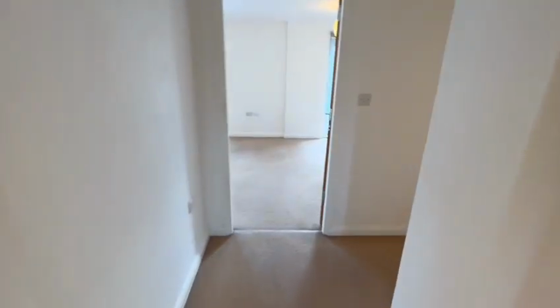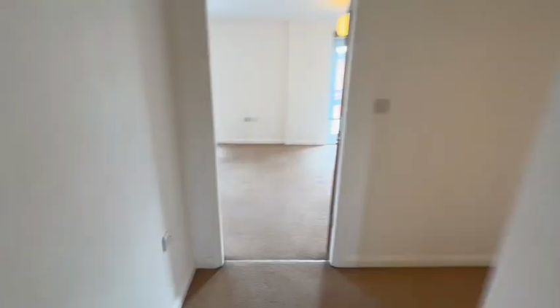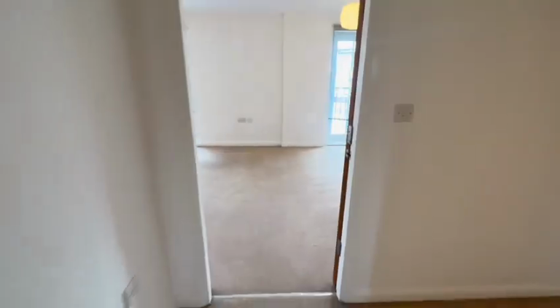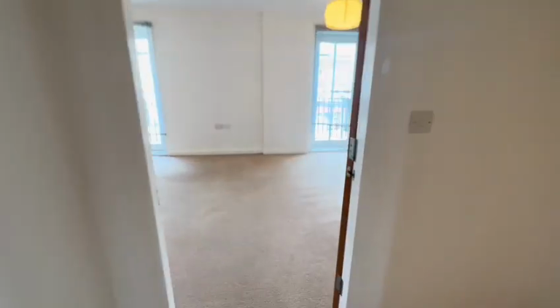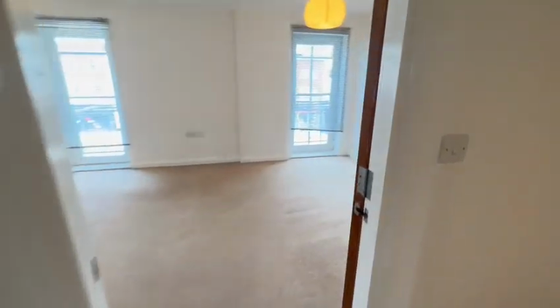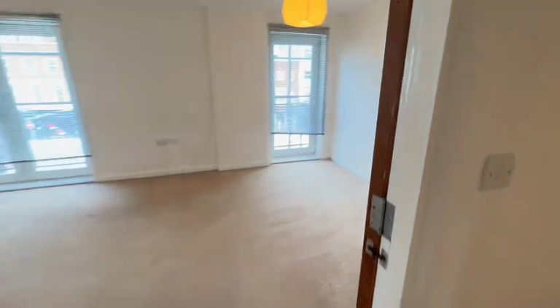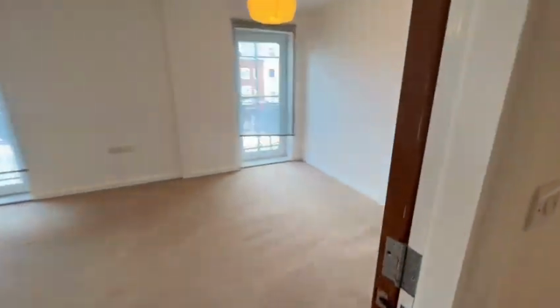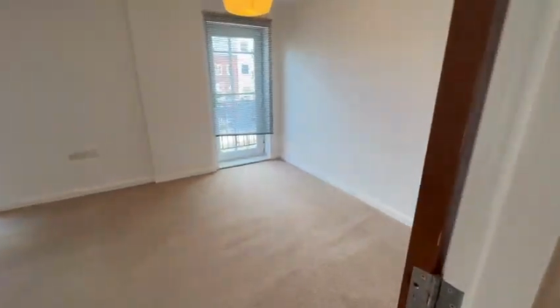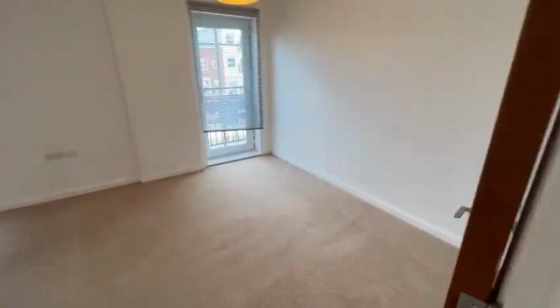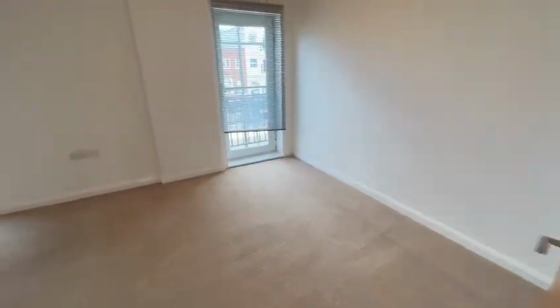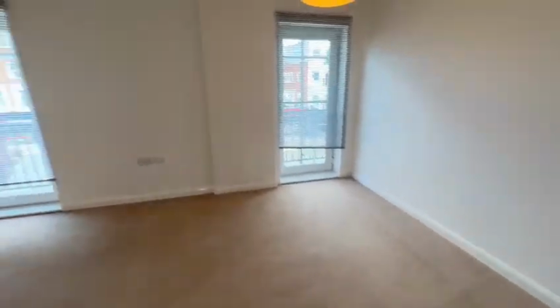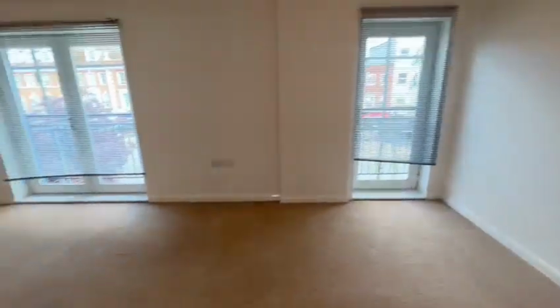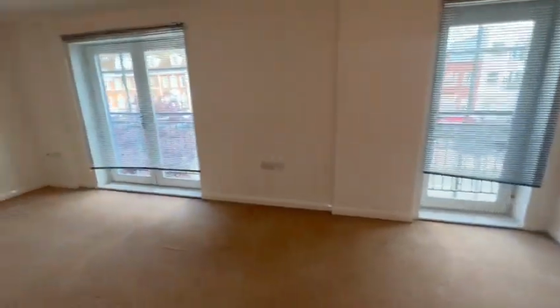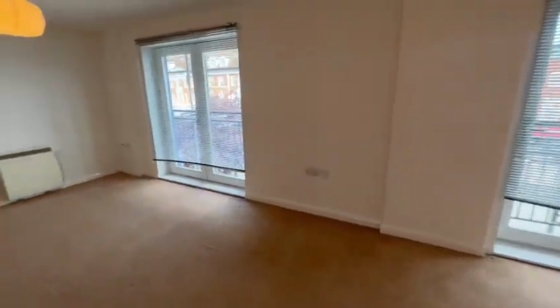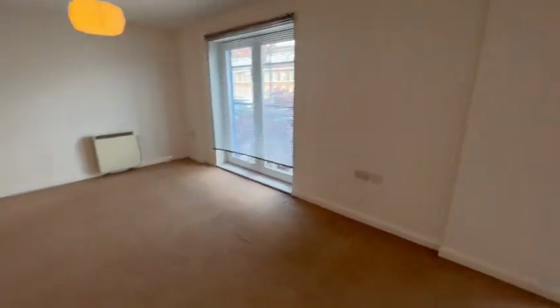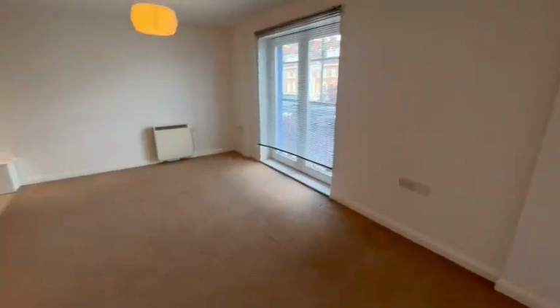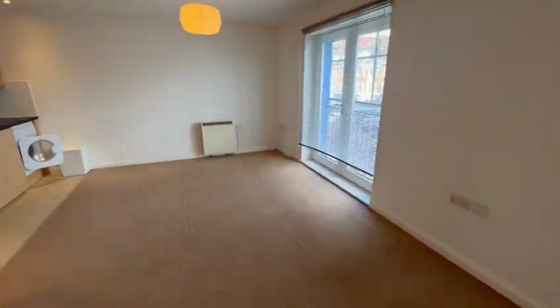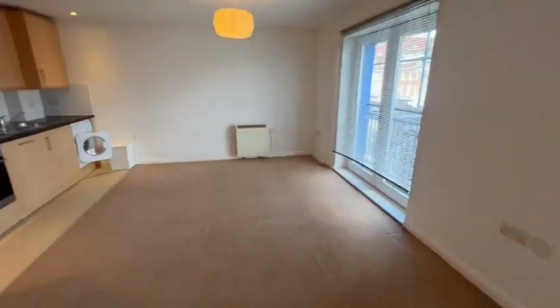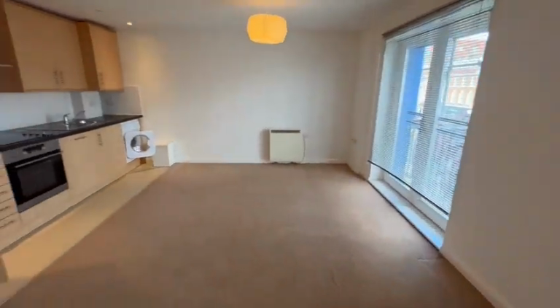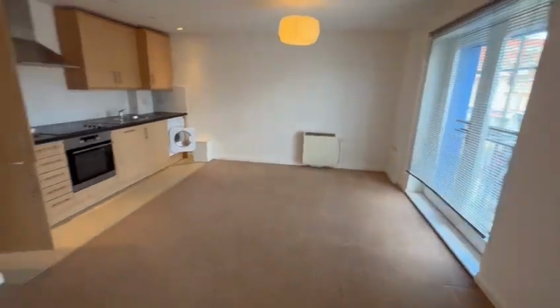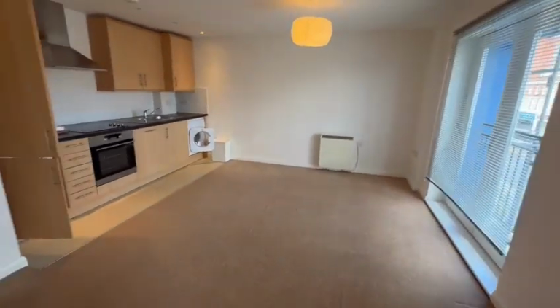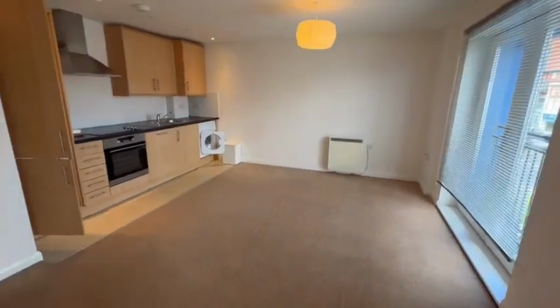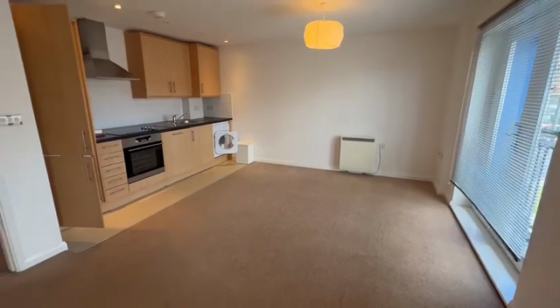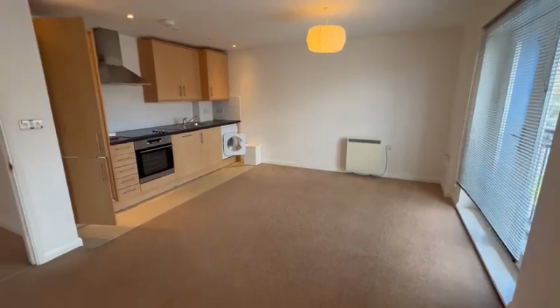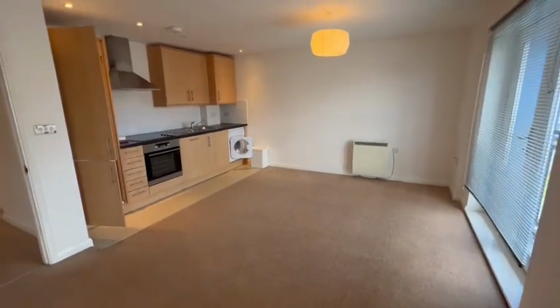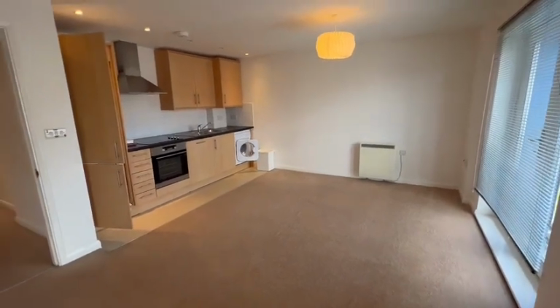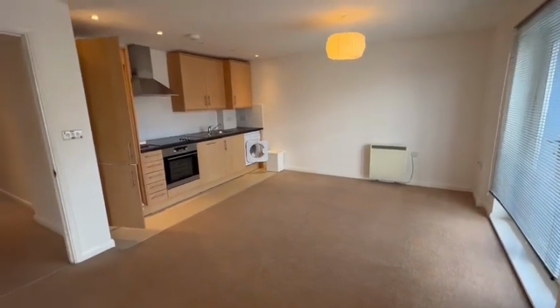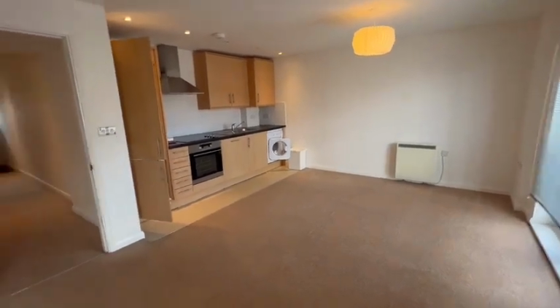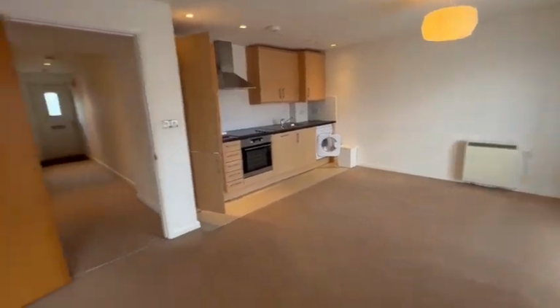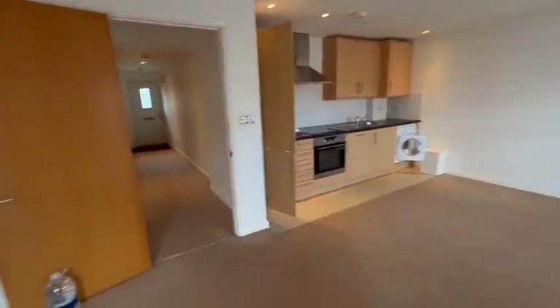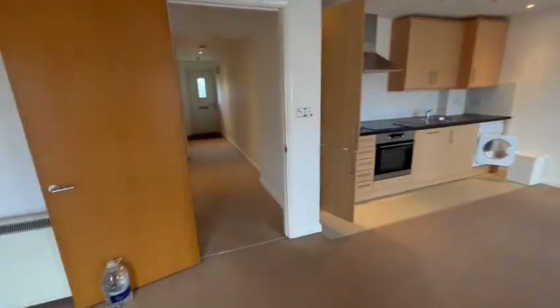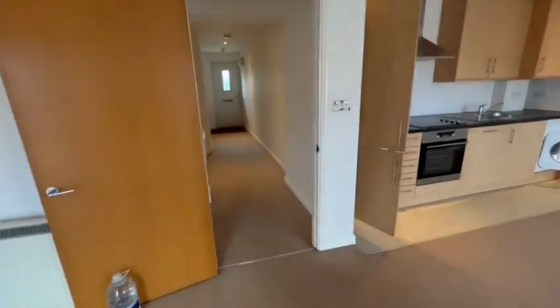You've got a nice open-plan living room and kitchen area. The kitchen's got all white goods included, also including a dishwasher.